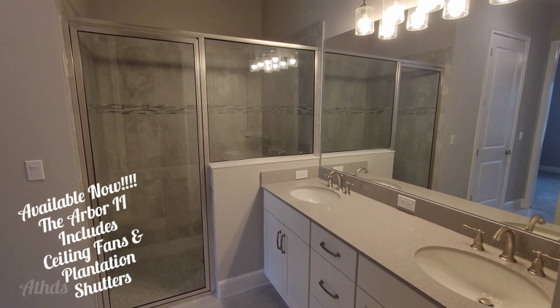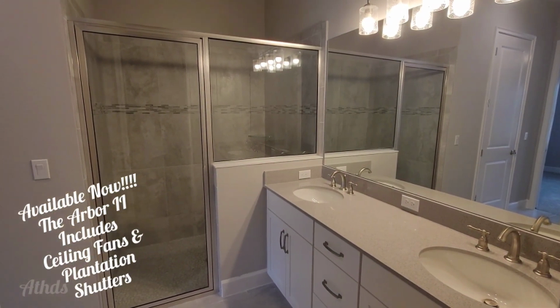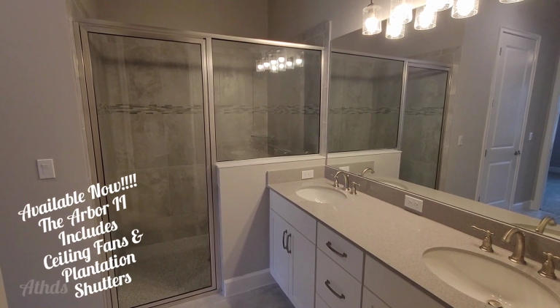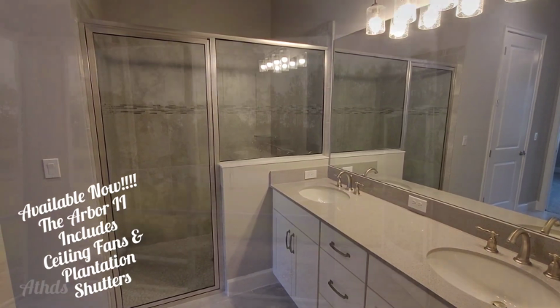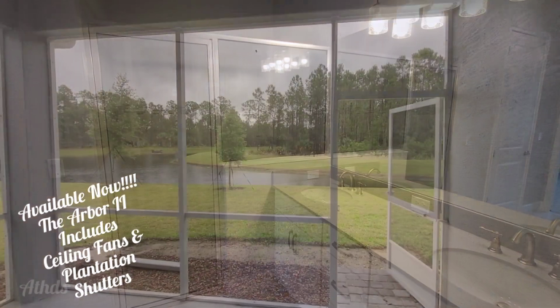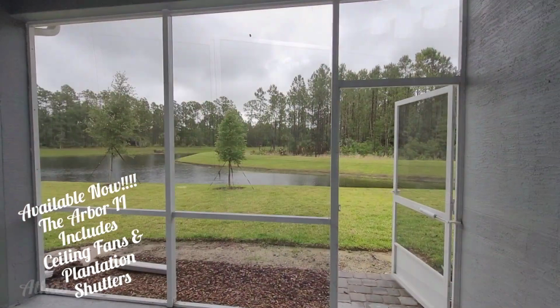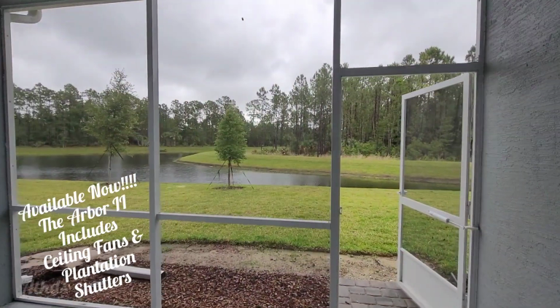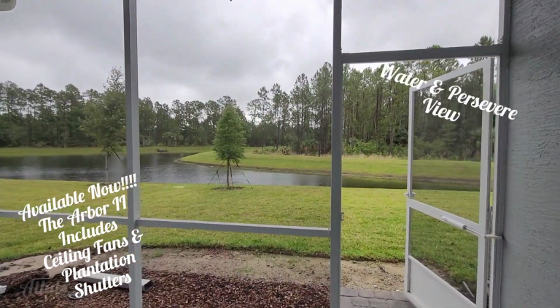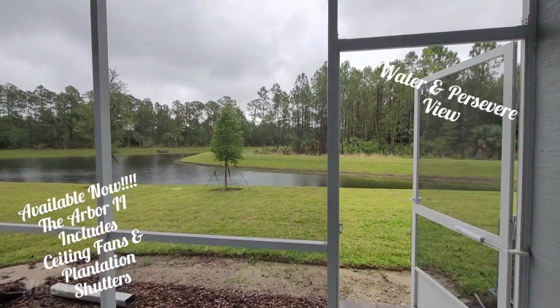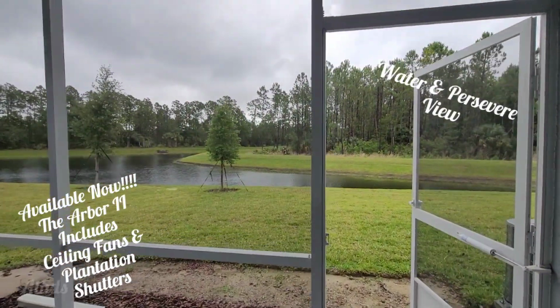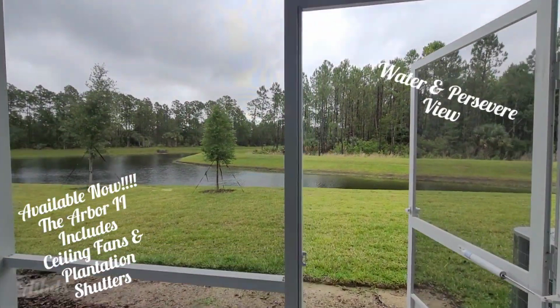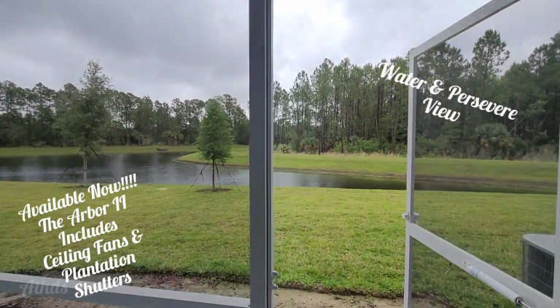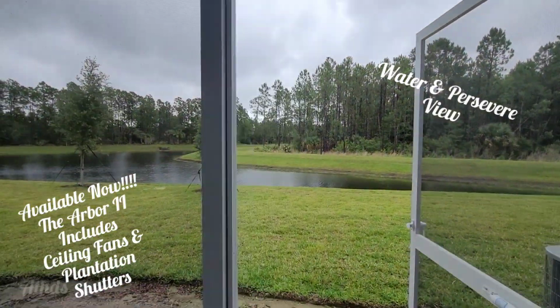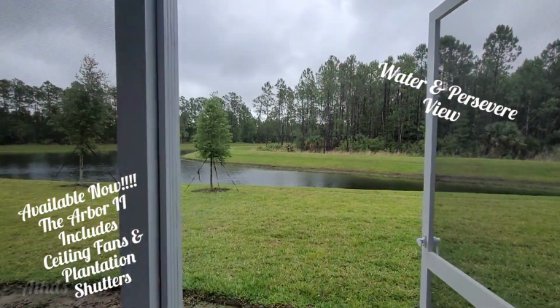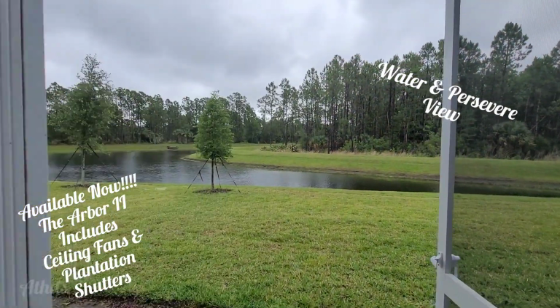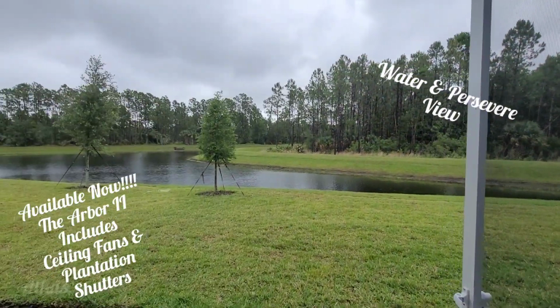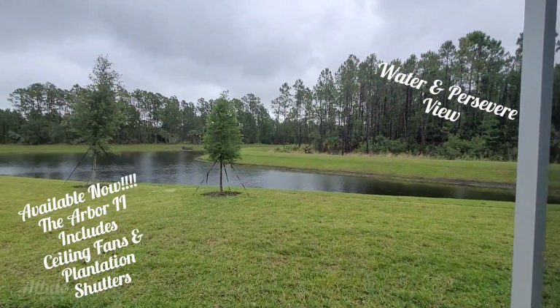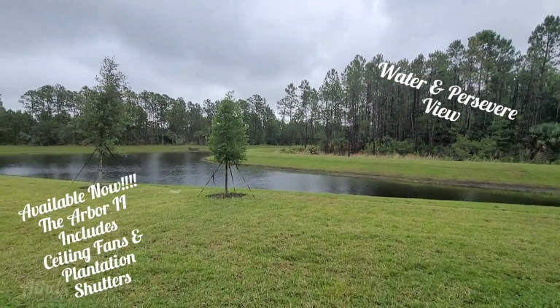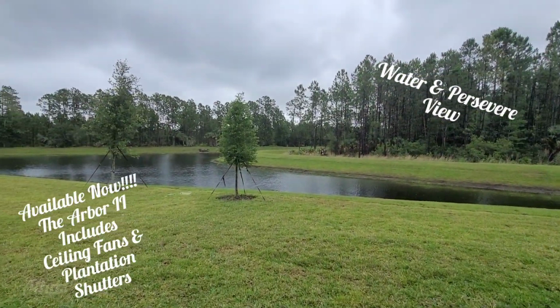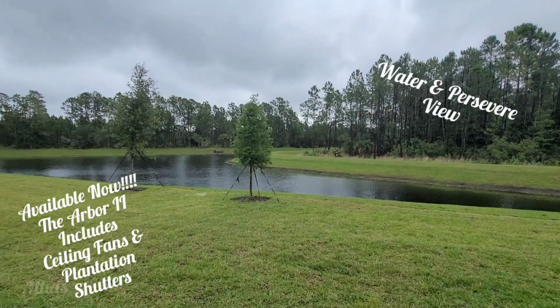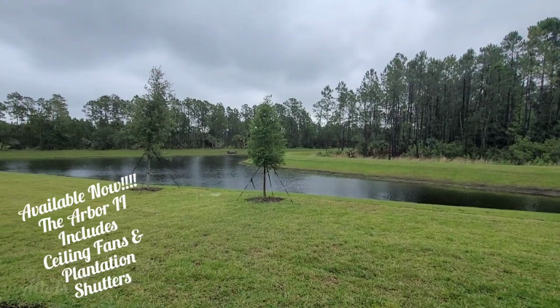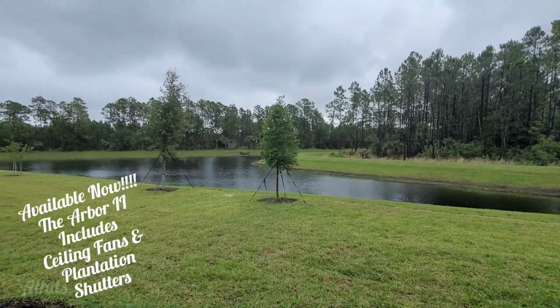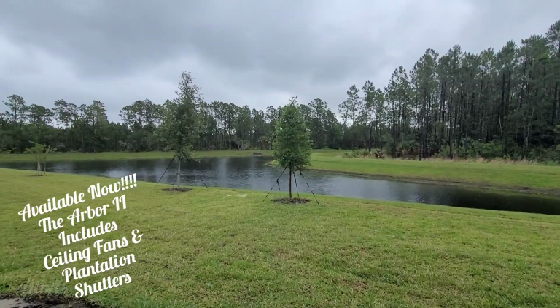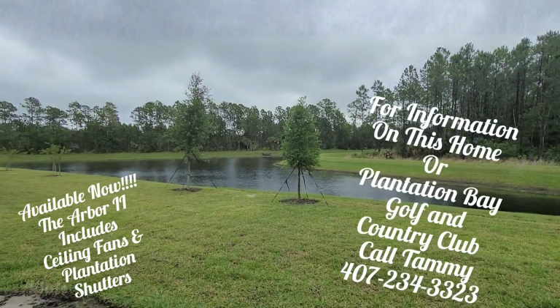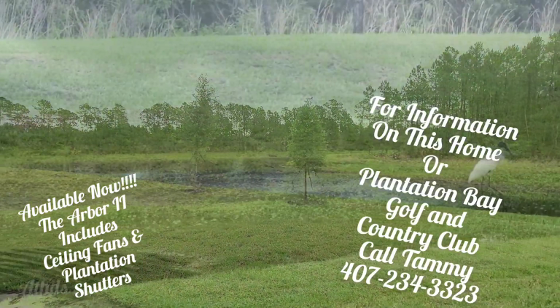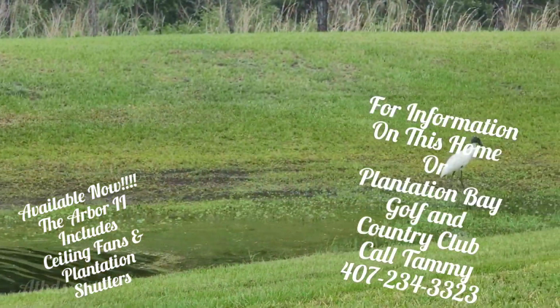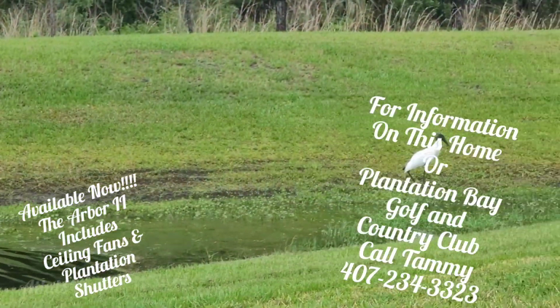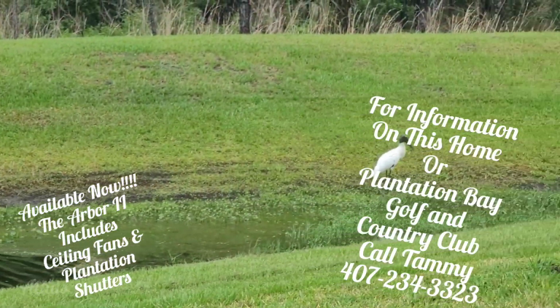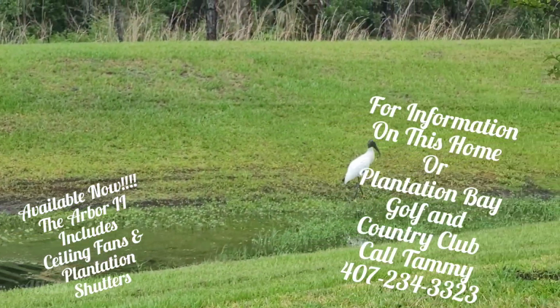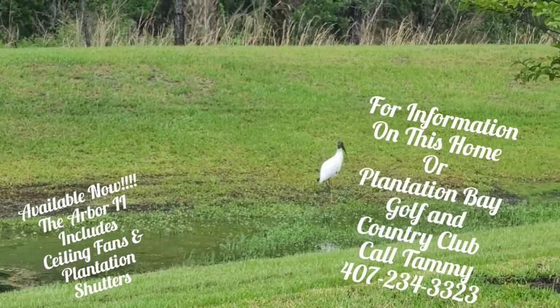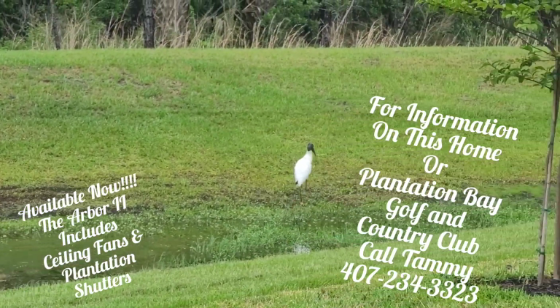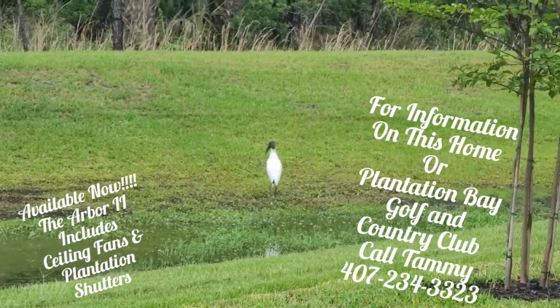and a two-car garage. What I love most about this home is you can sit out on your lanai, and it backs to conservation and water. And you can watch the beautiful wildlife here at Plantation Bay.